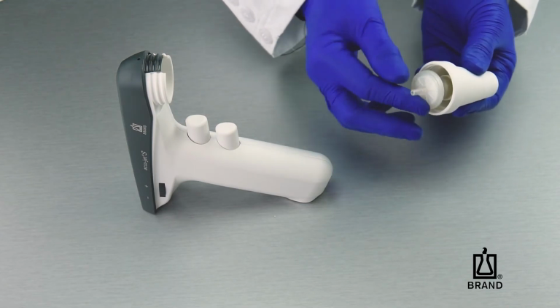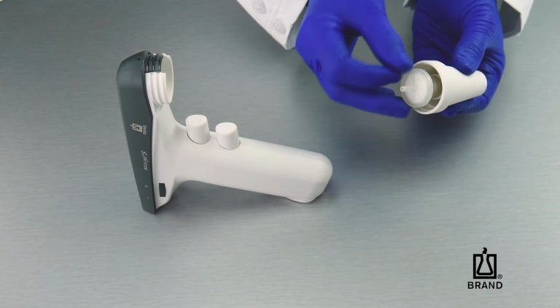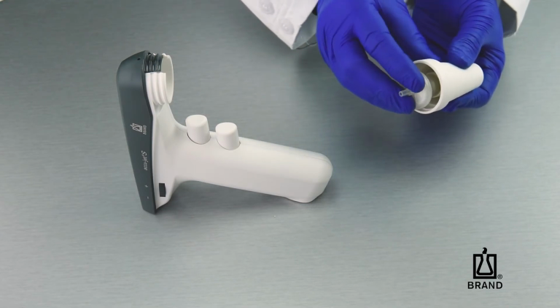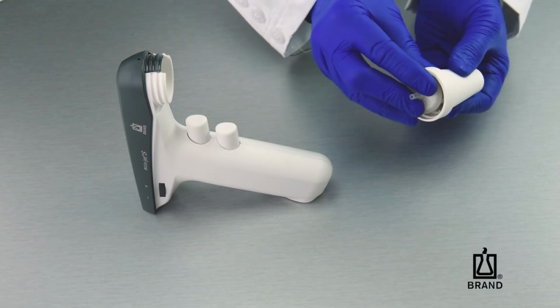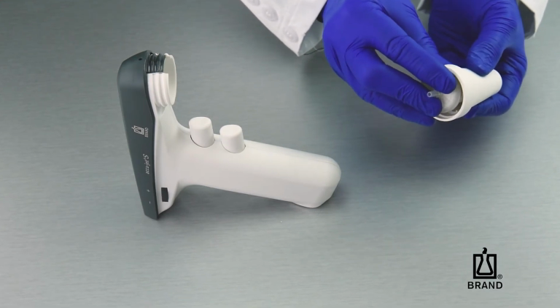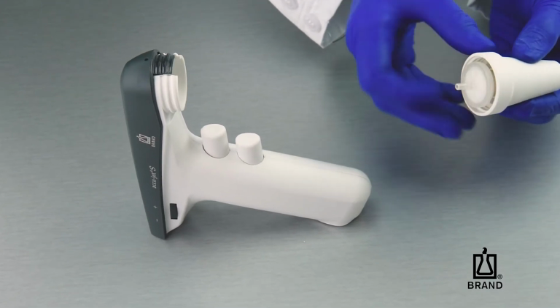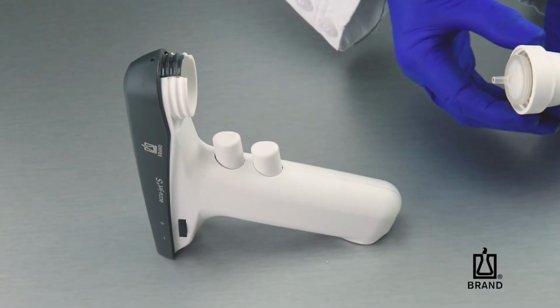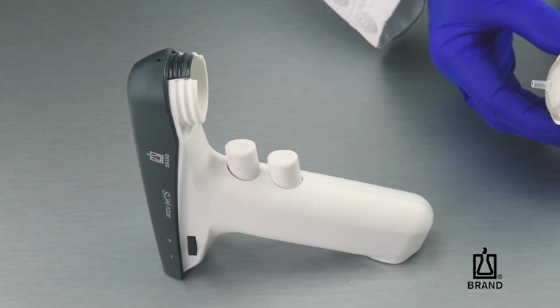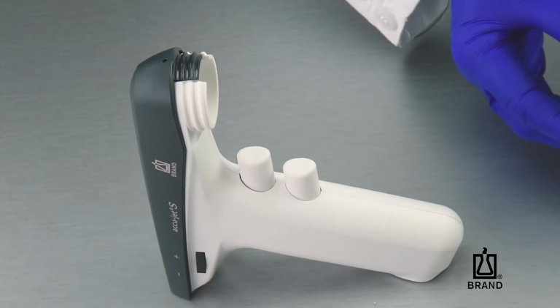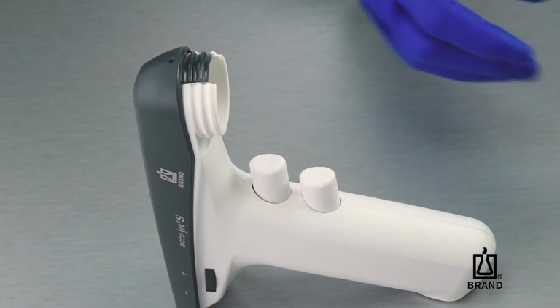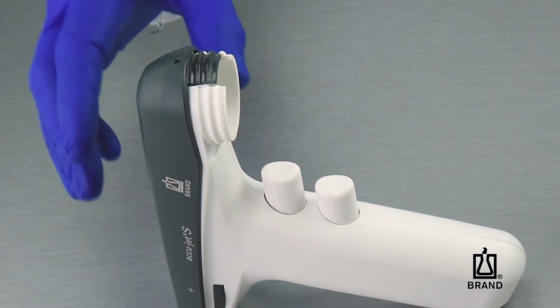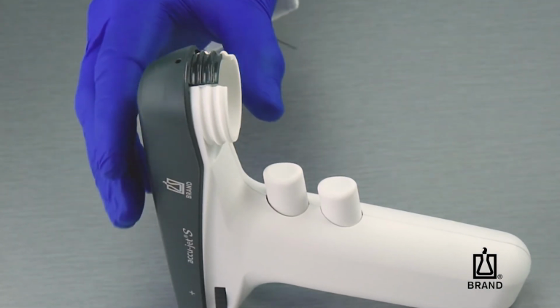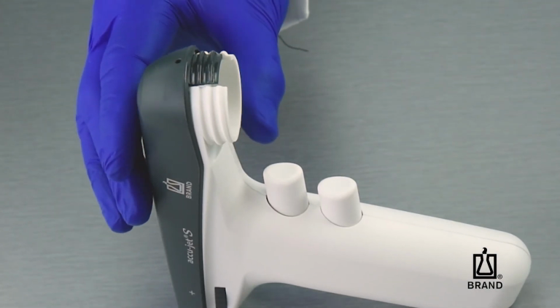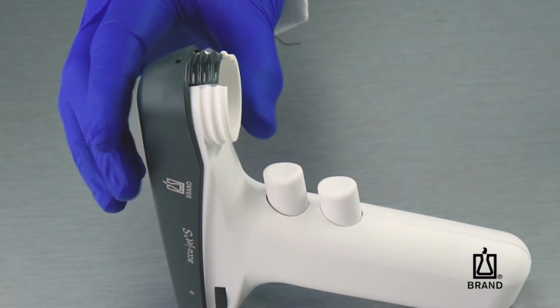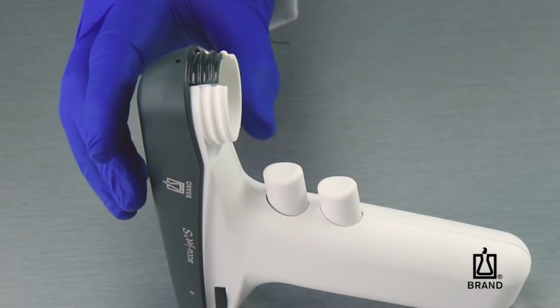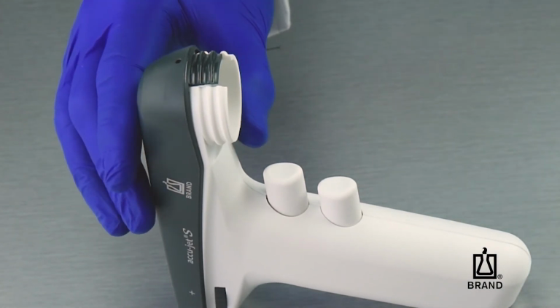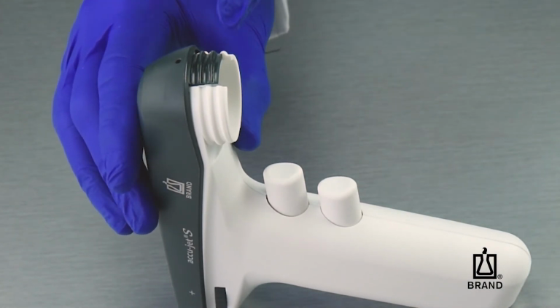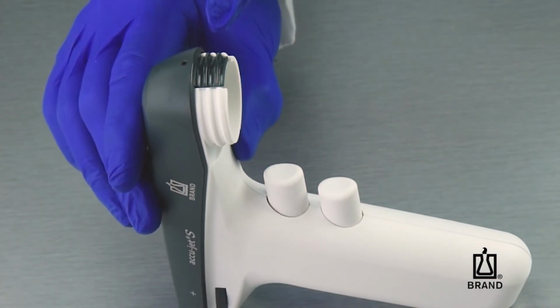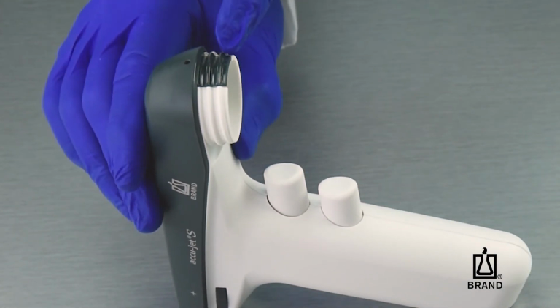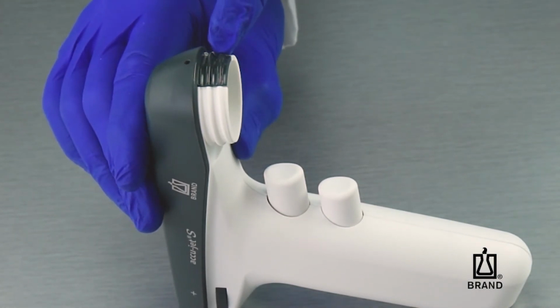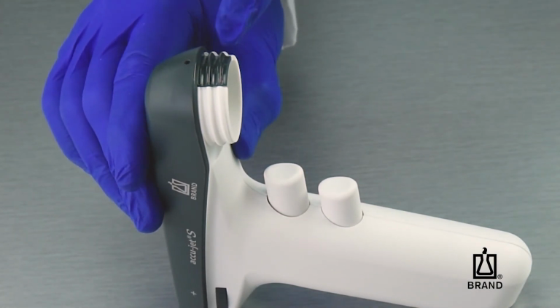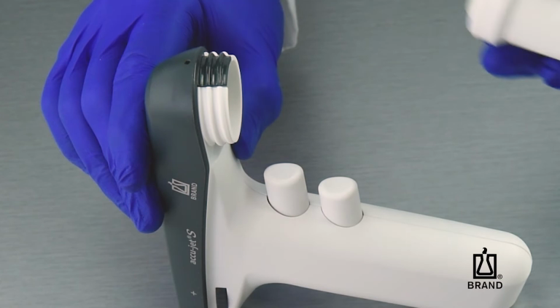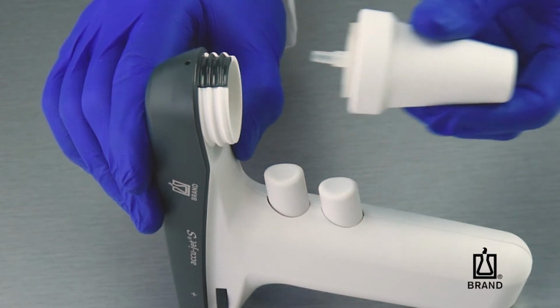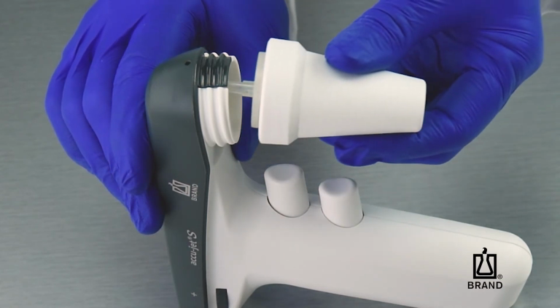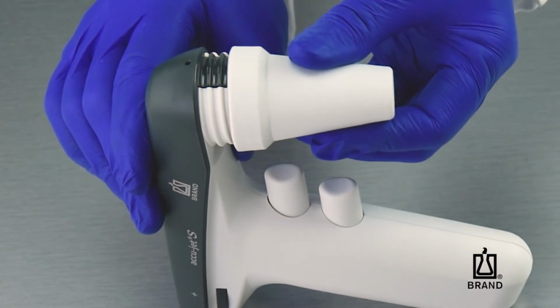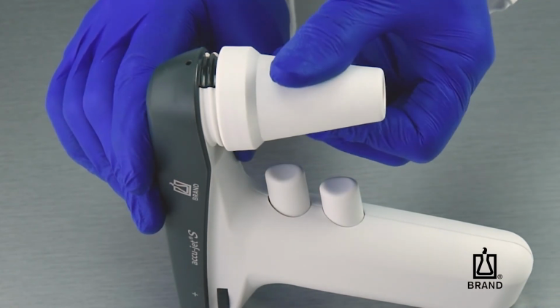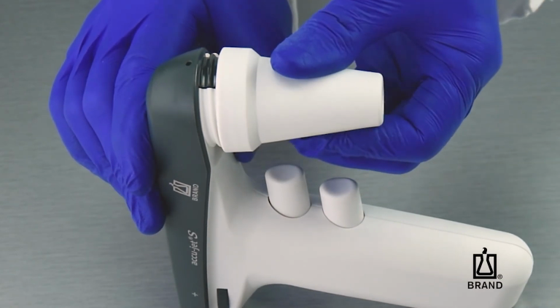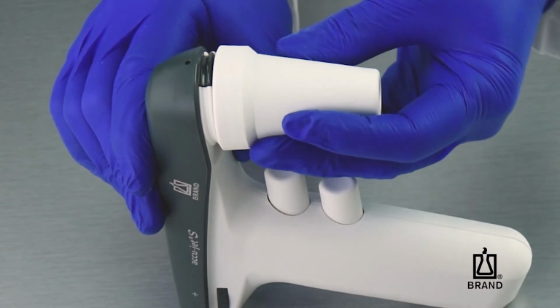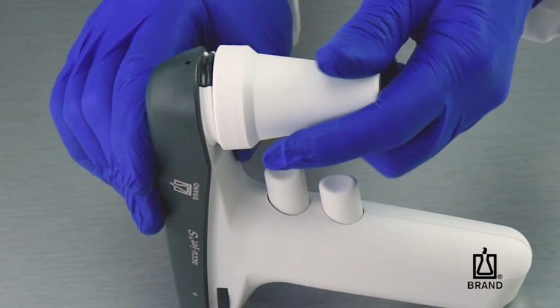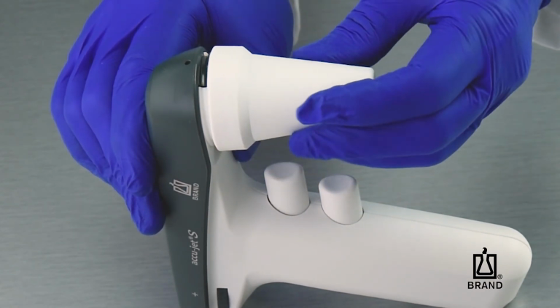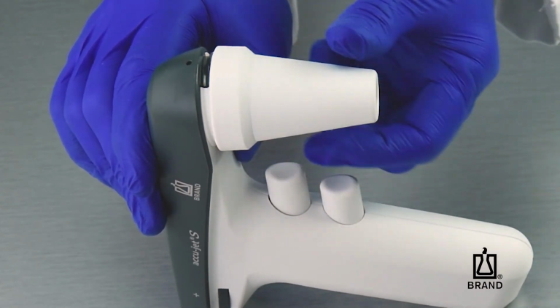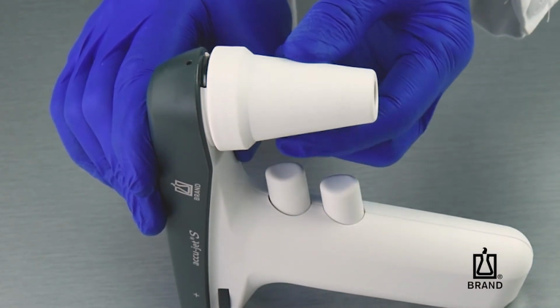With the new filter installed in the adapter, it's time to insert it back into the adapter housing. Press gently on the housing cover until the threads align, allowing the adapter to screw into place.